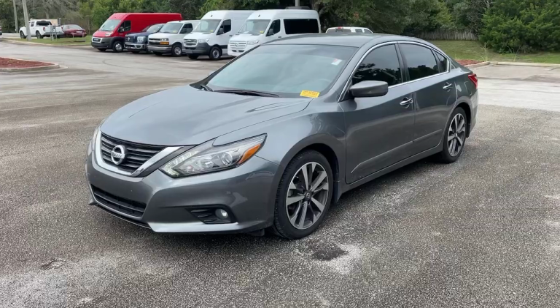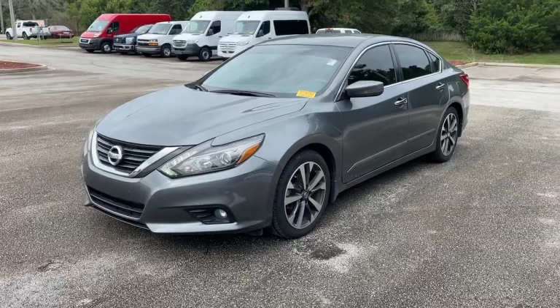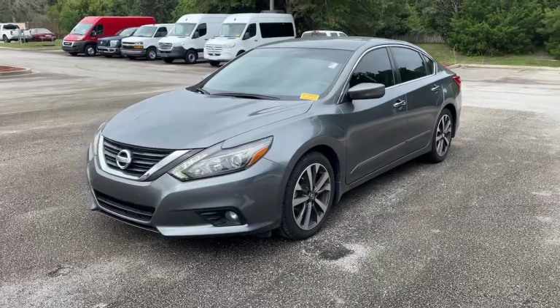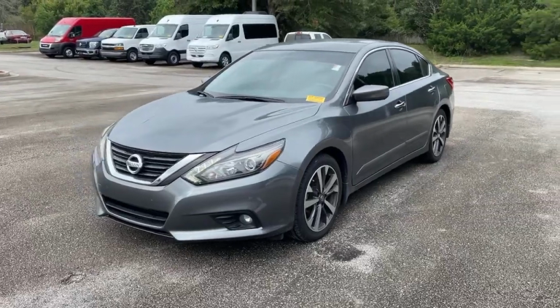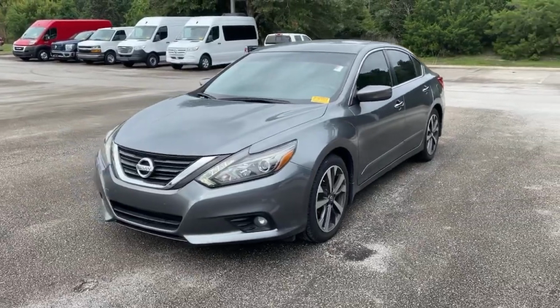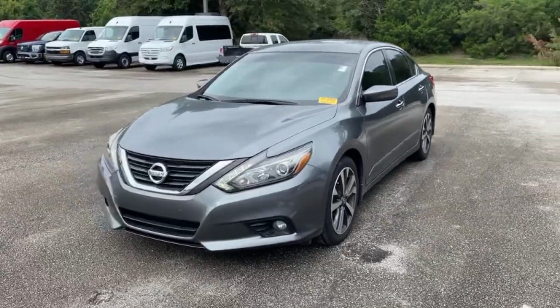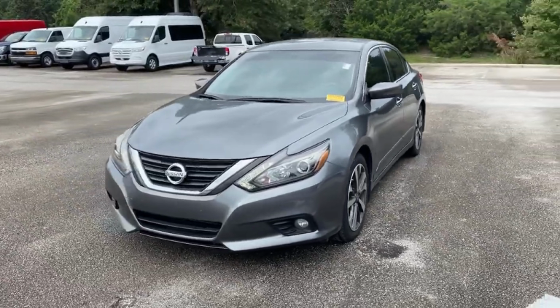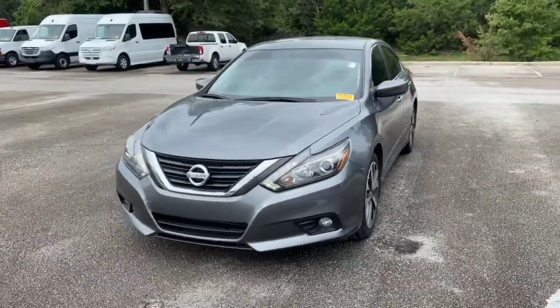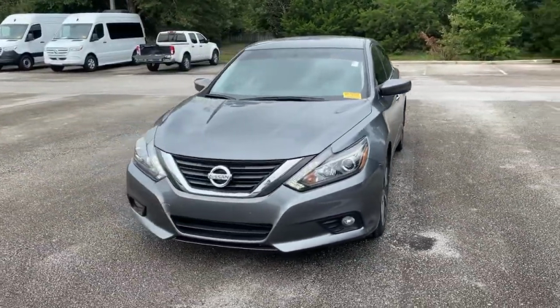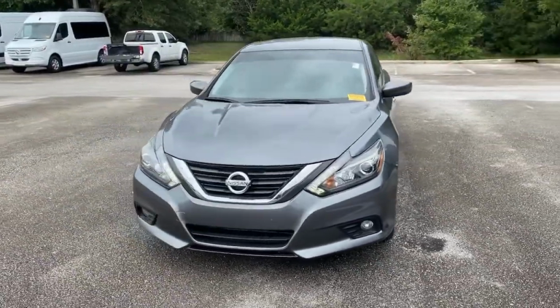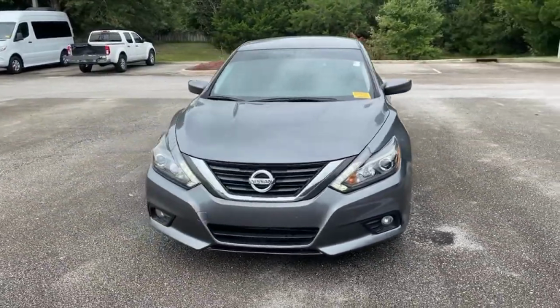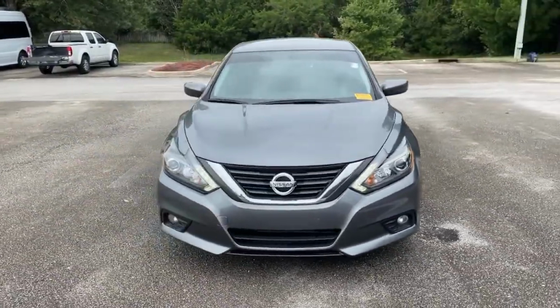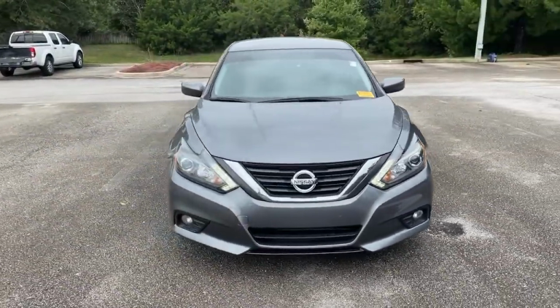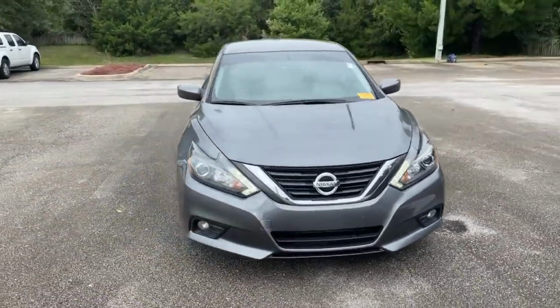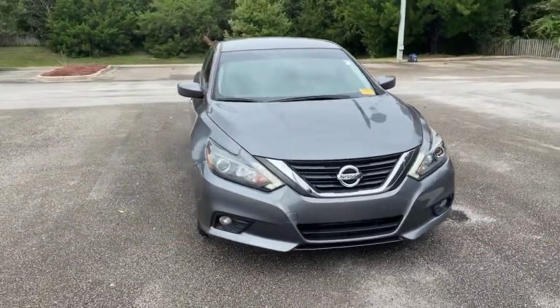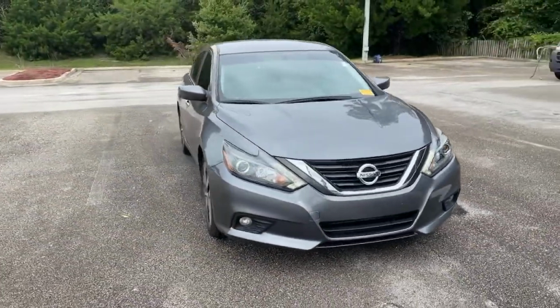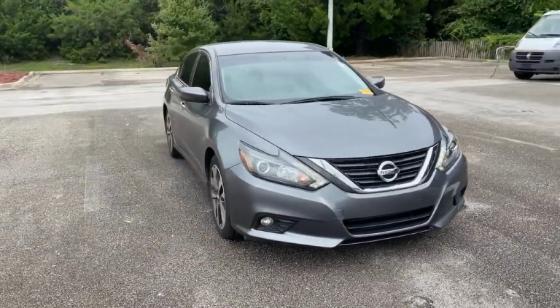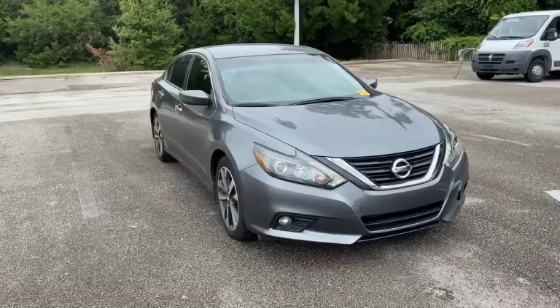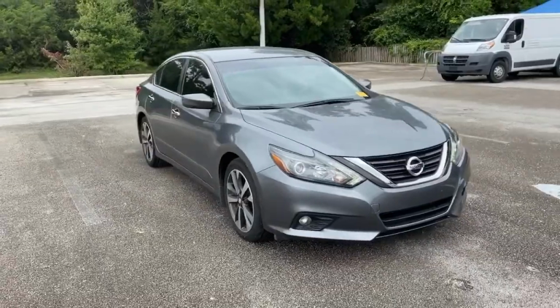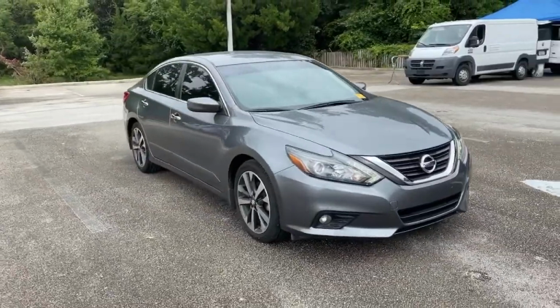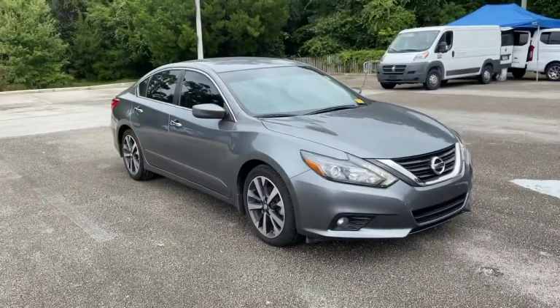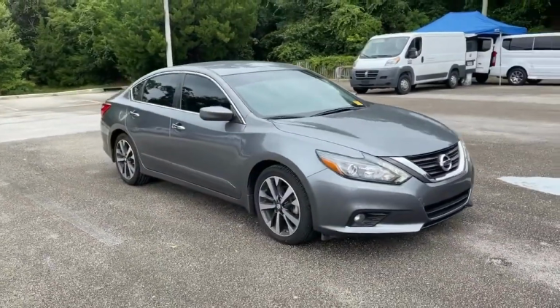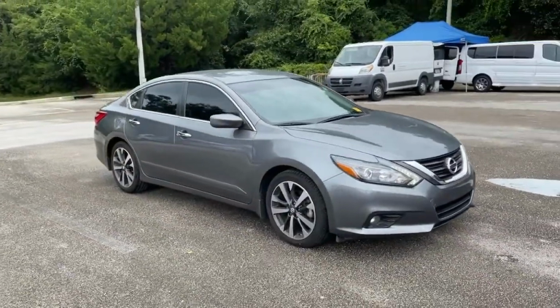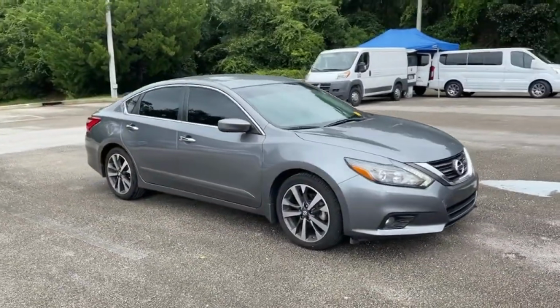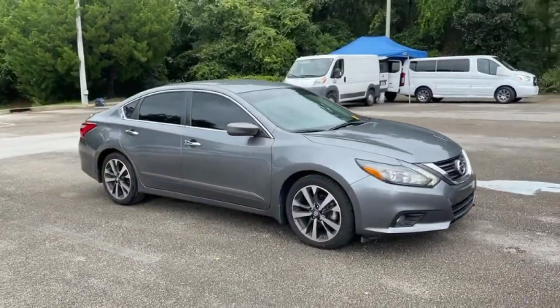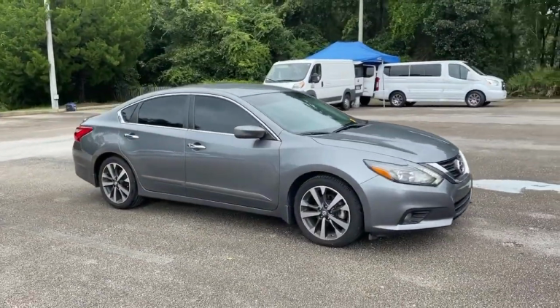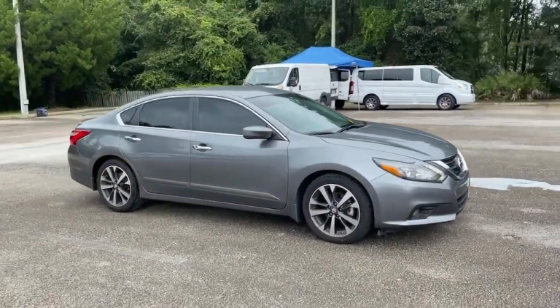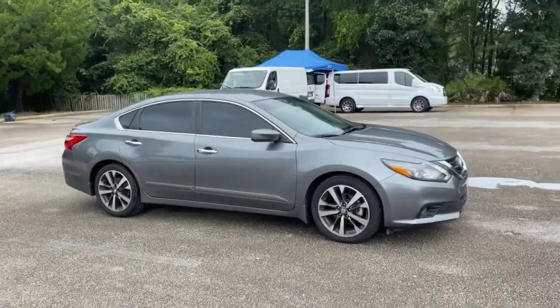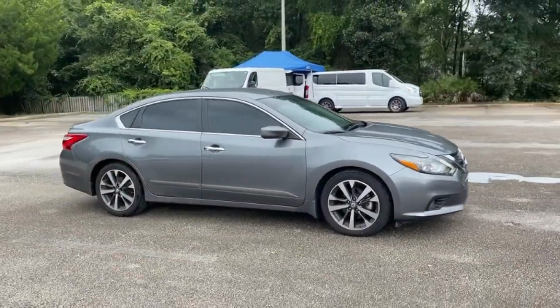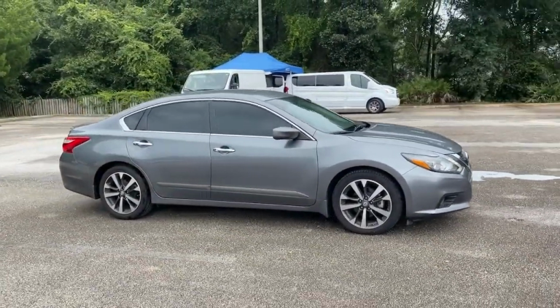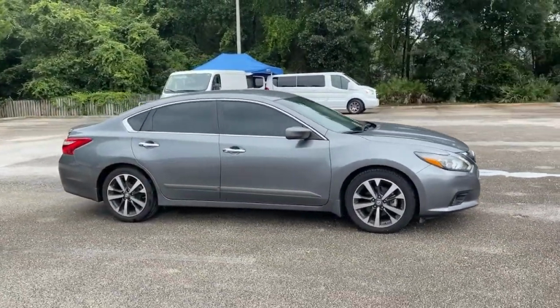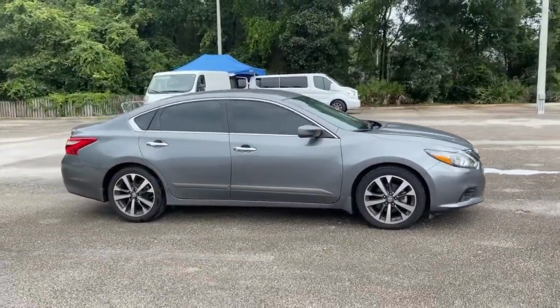Enjoy the view of this 2016 Nissan Altima. With less than 50,000 miles on the odometer, this vehicle stands out from the rest.